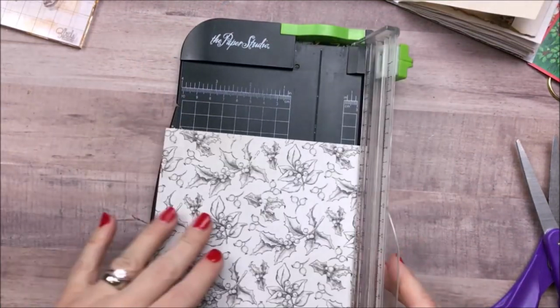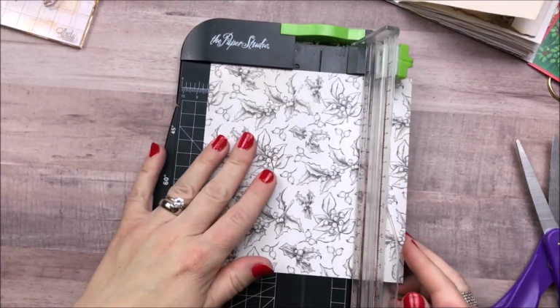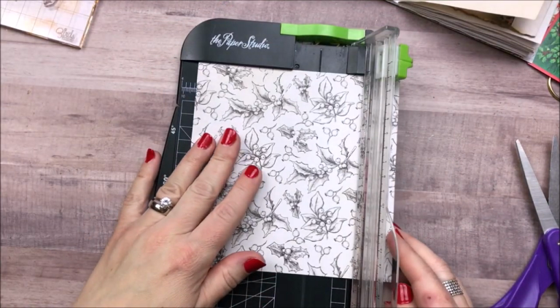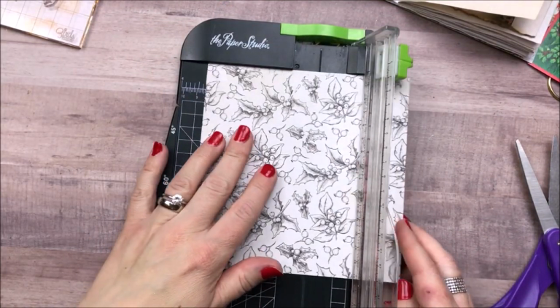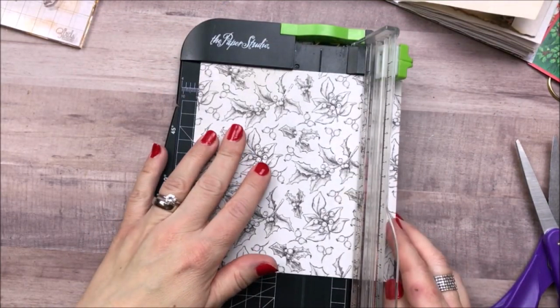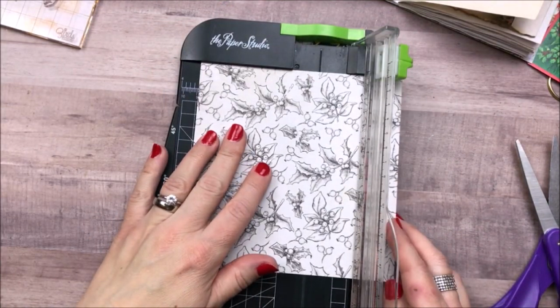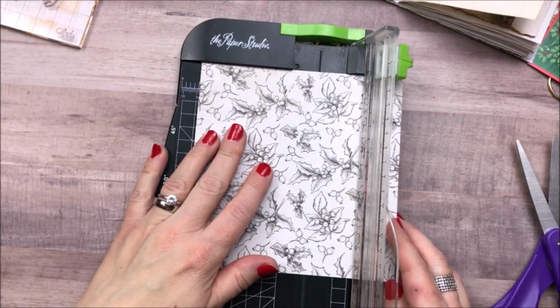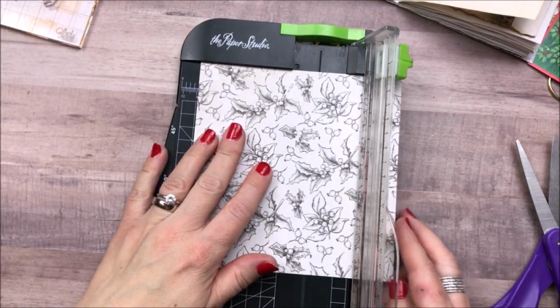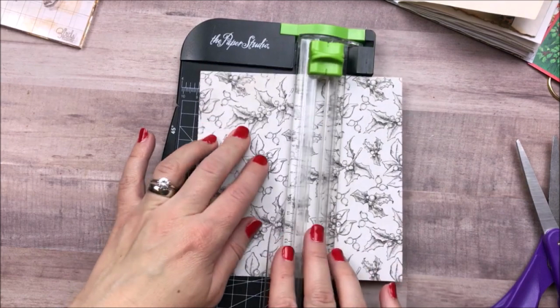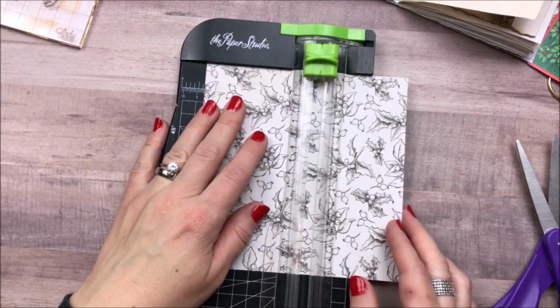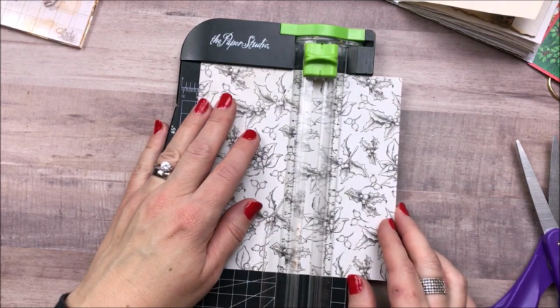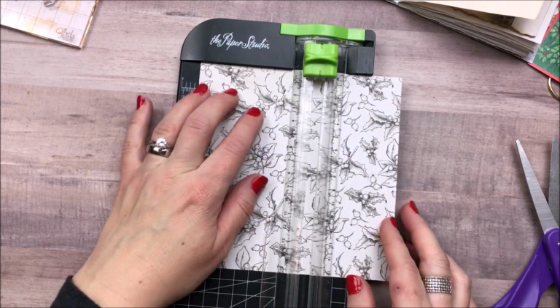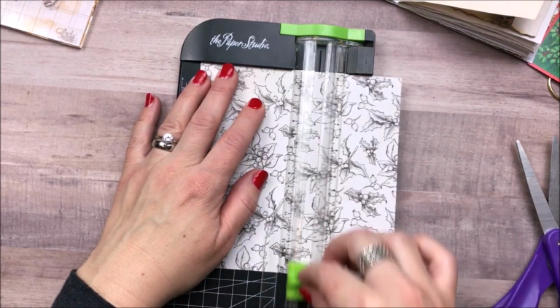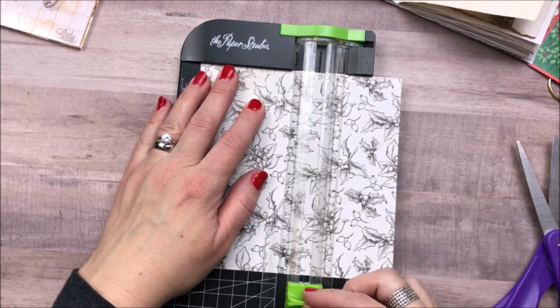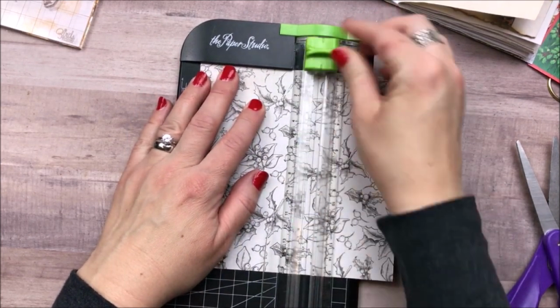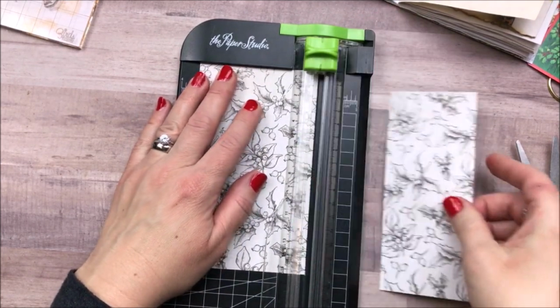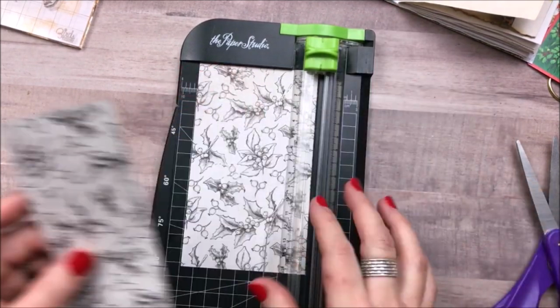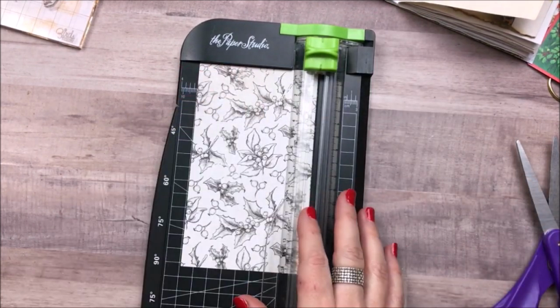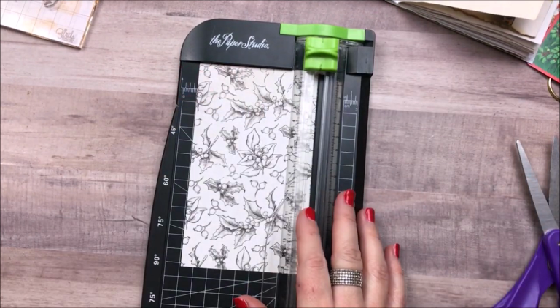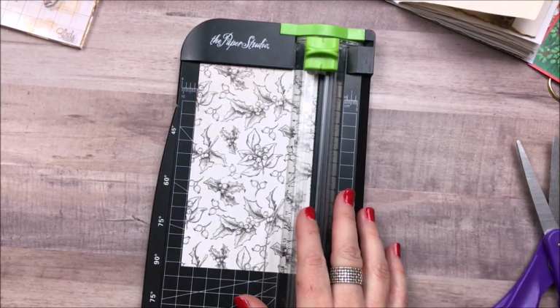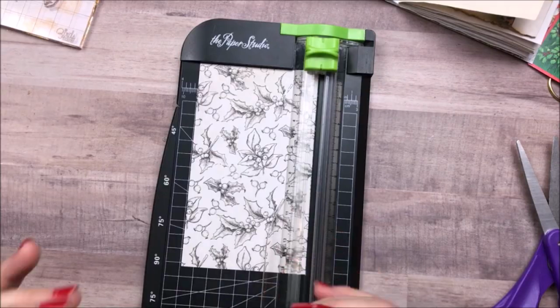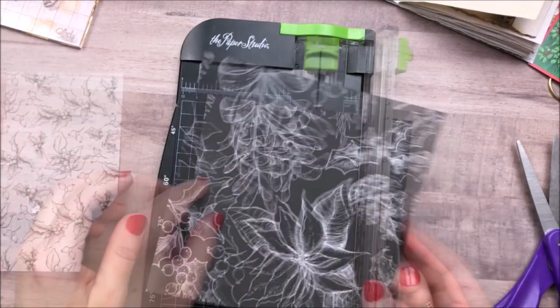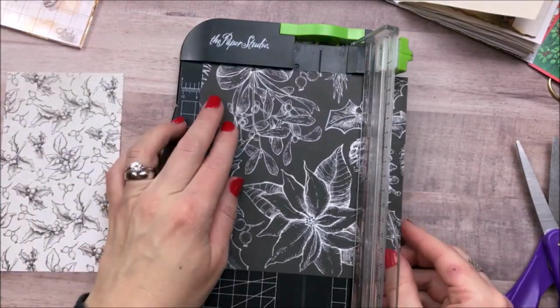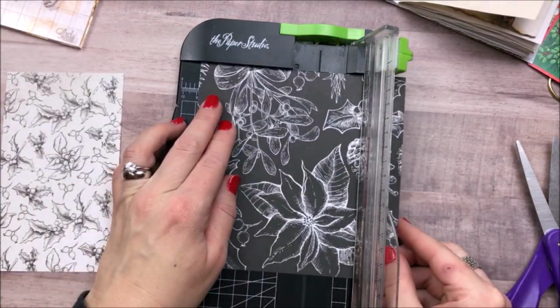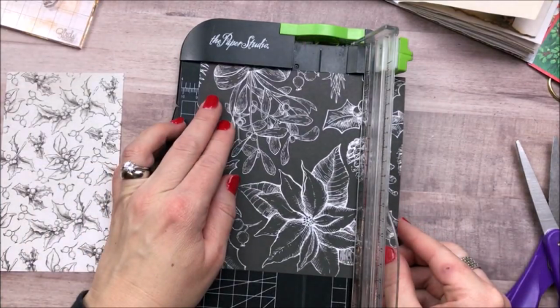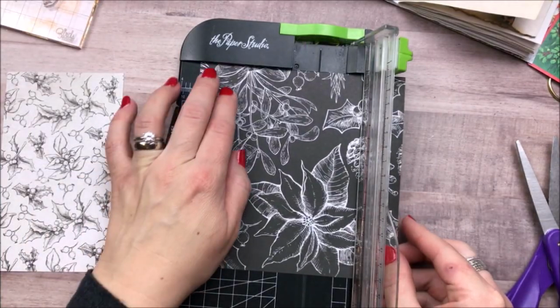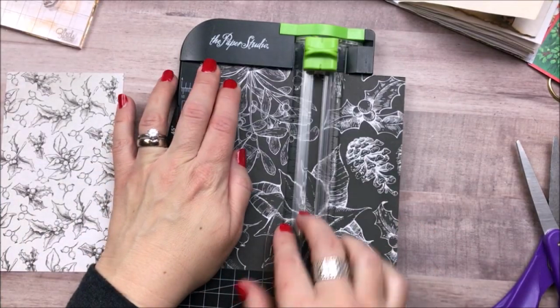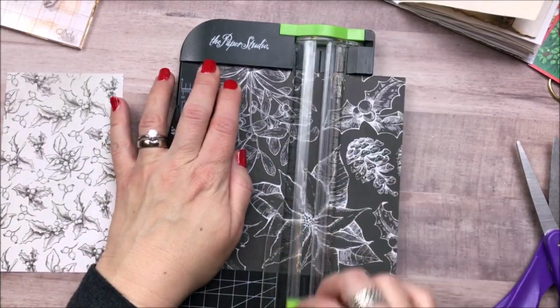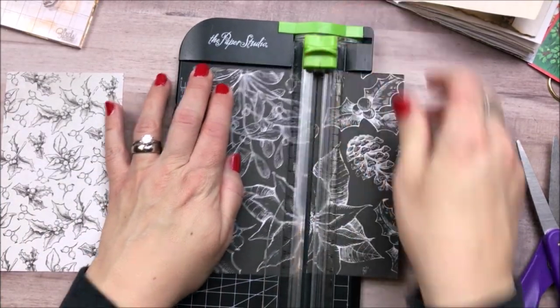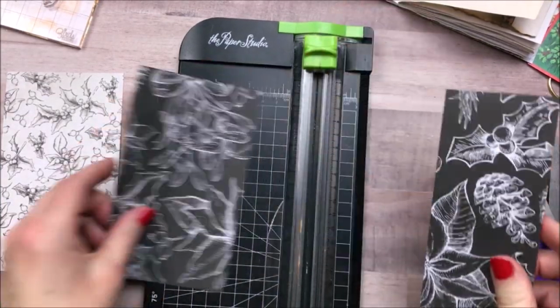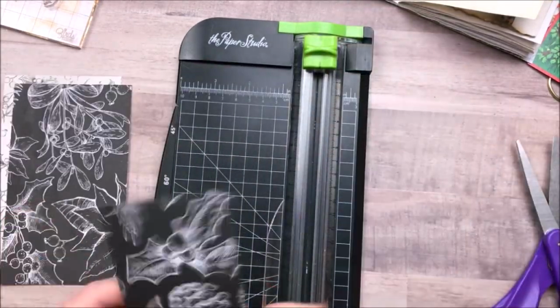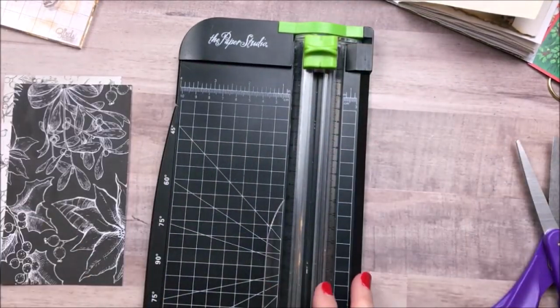I decide to use the scrapbook paper that came in the collection as jumbo size journaling tags, basically. So I'm just going to cut those down to size, do some punching, and then add them to my journal for now.